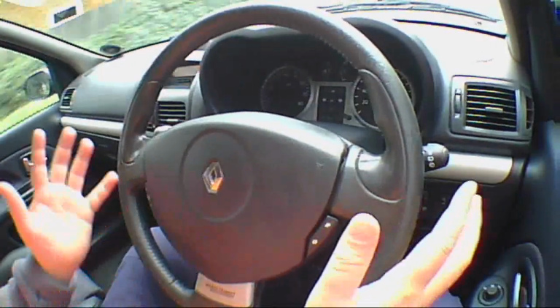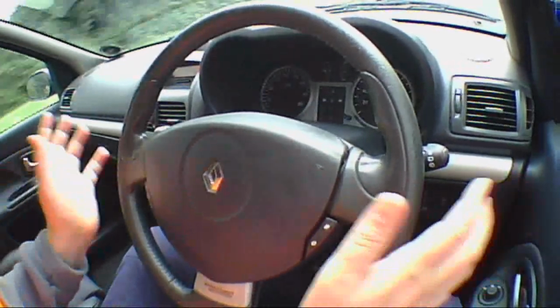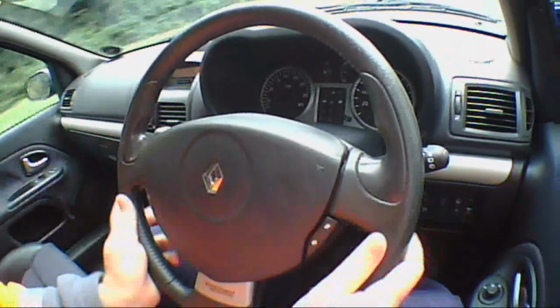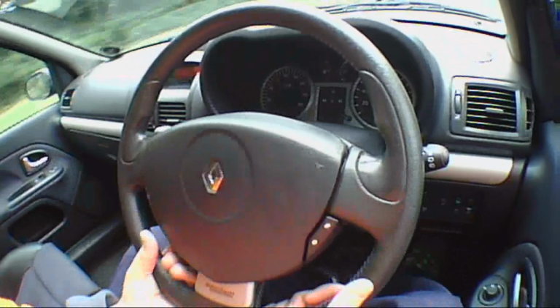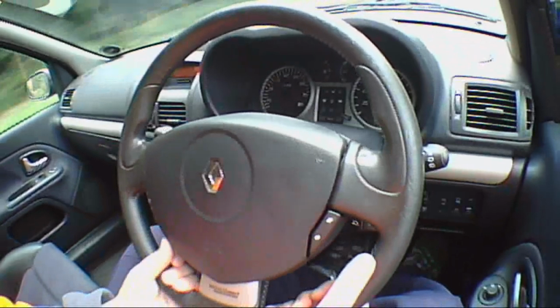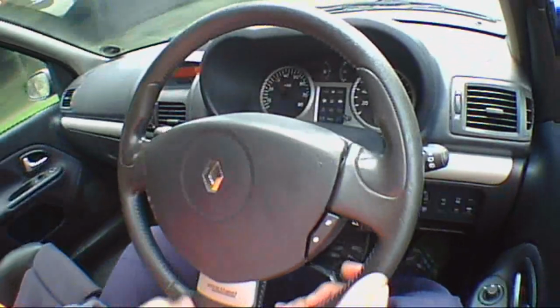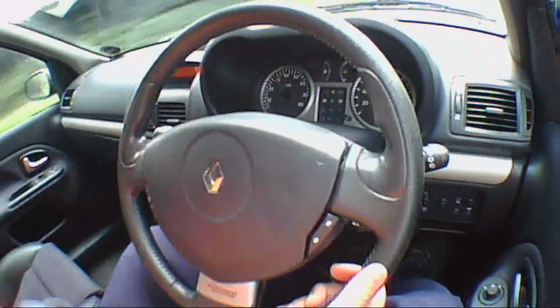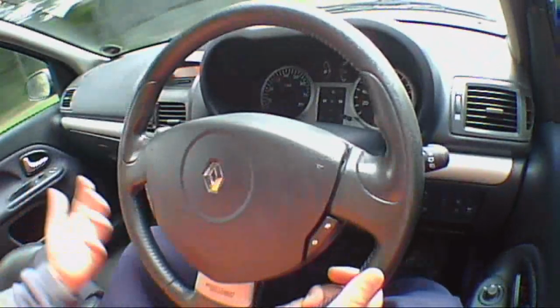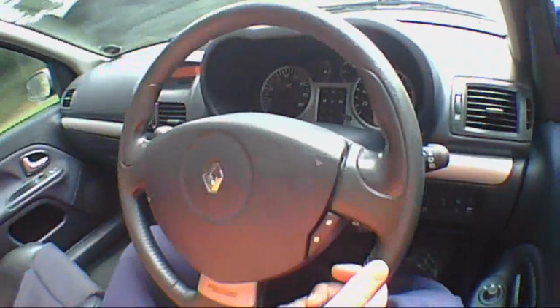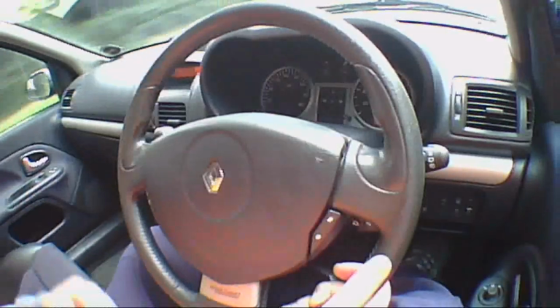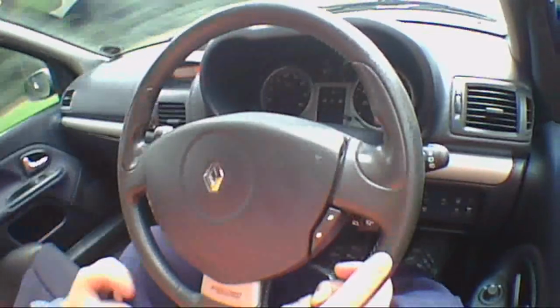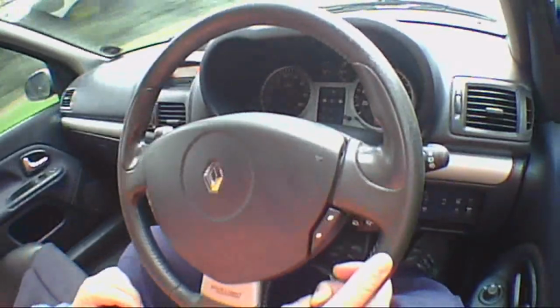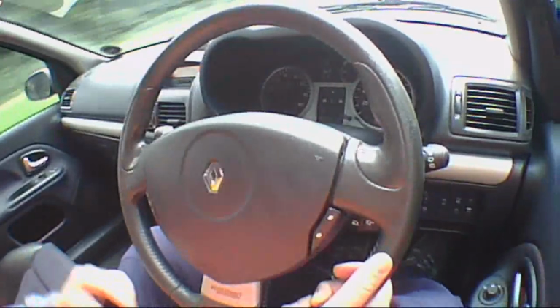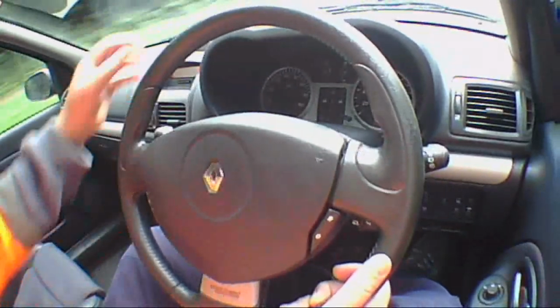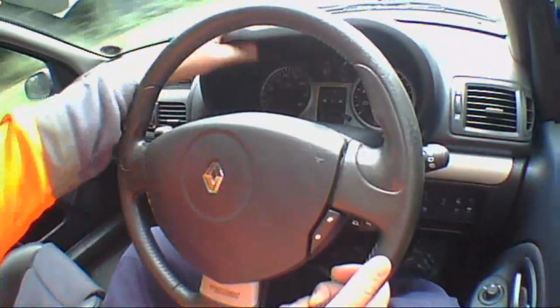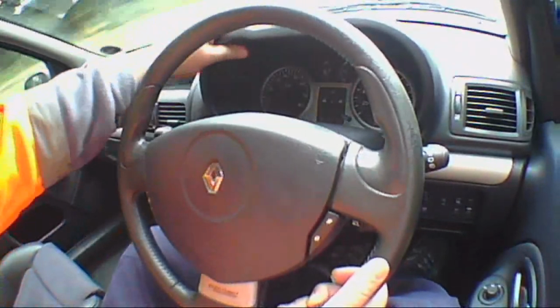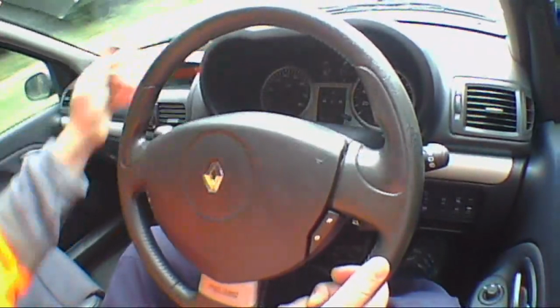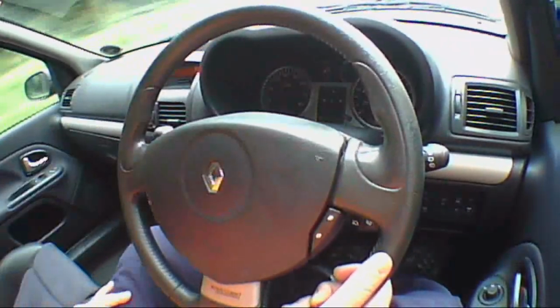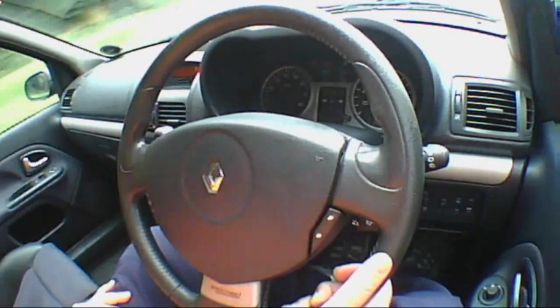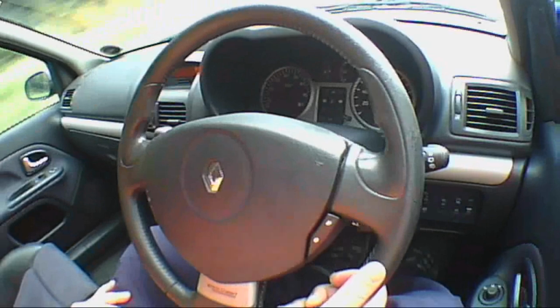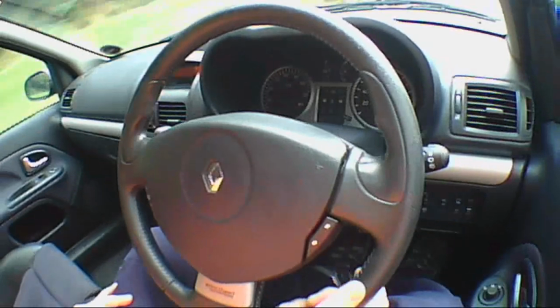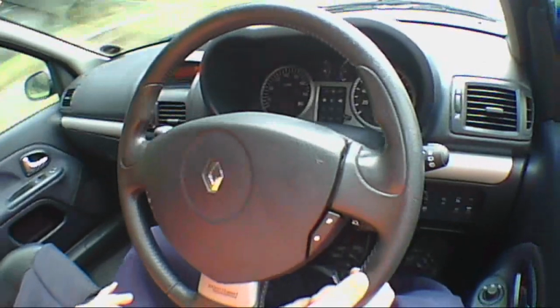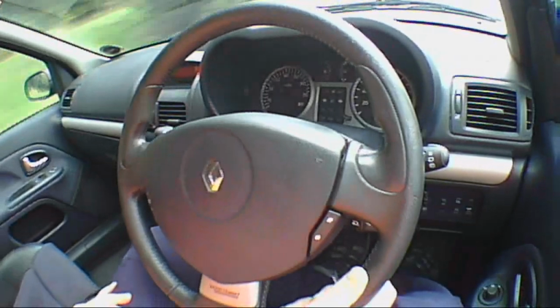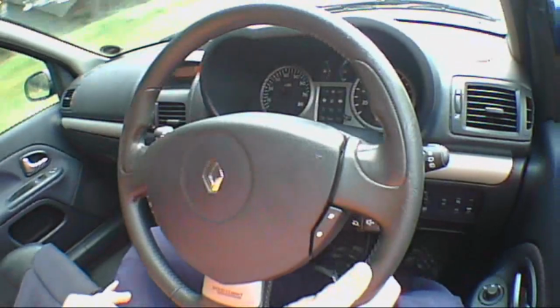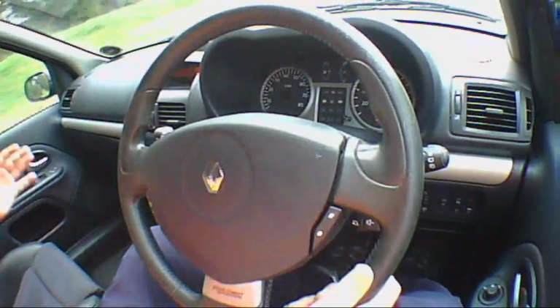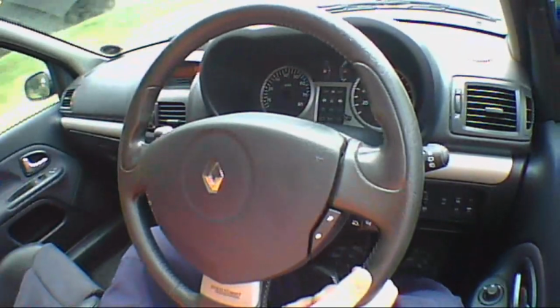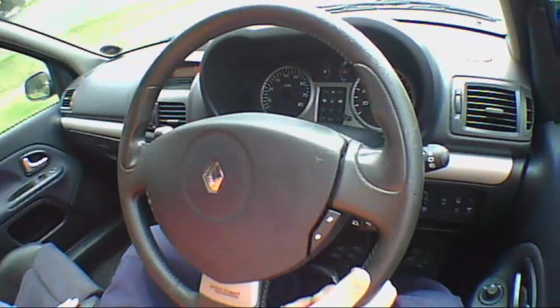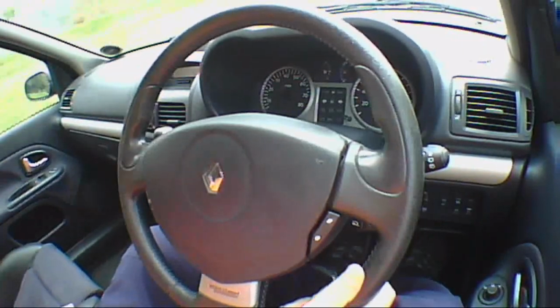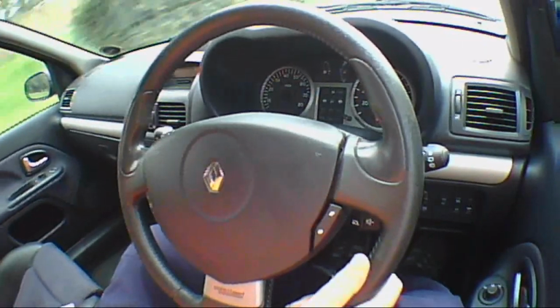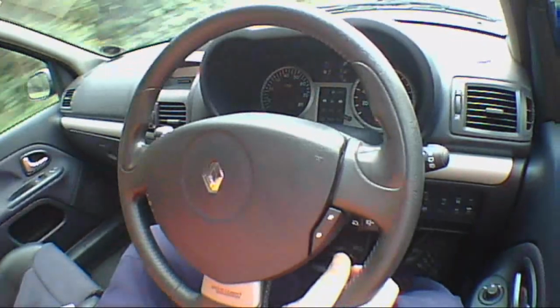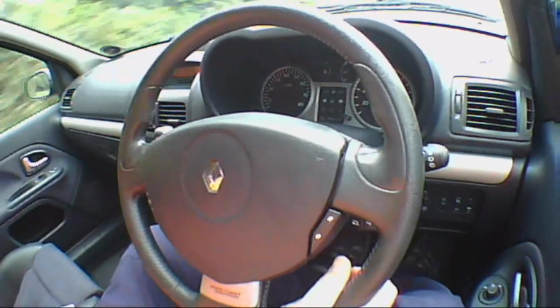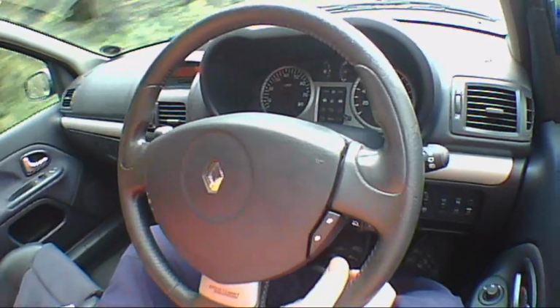Back to the interior: the interior is very cheap, very nasty. We could have done with something a bit more exclusive on the inside. The only thing that's really different is the bucket seats.